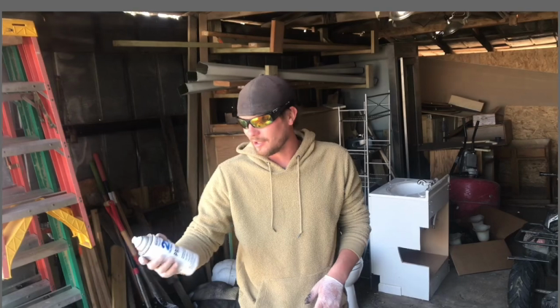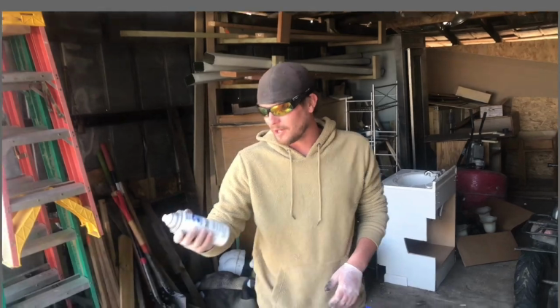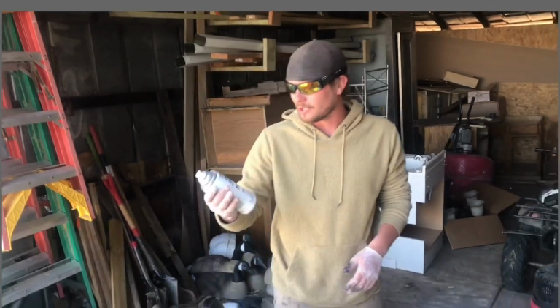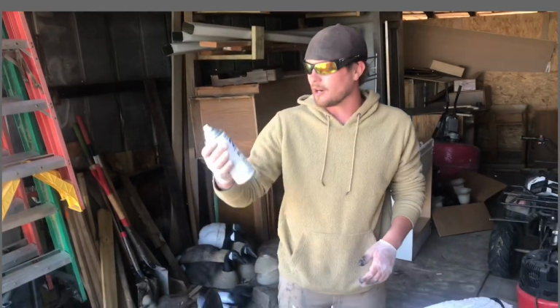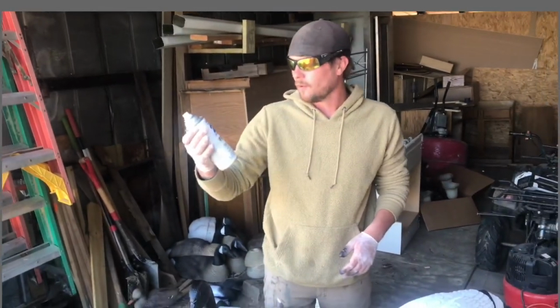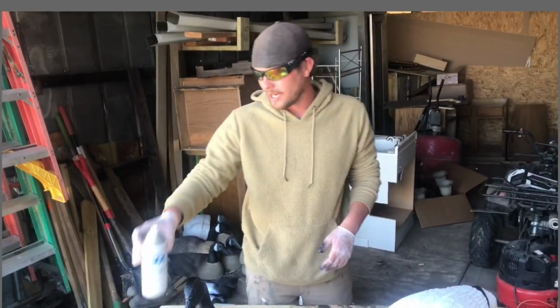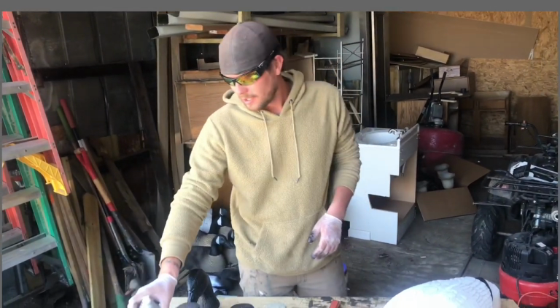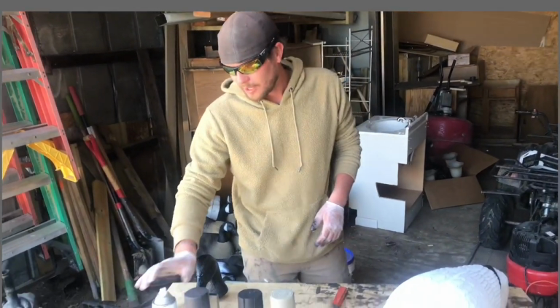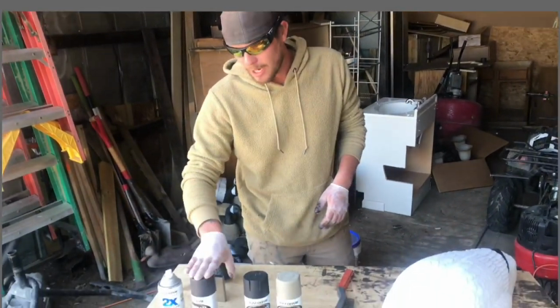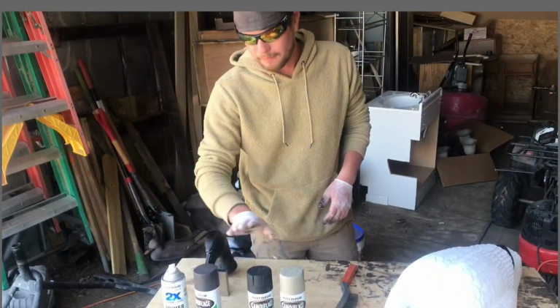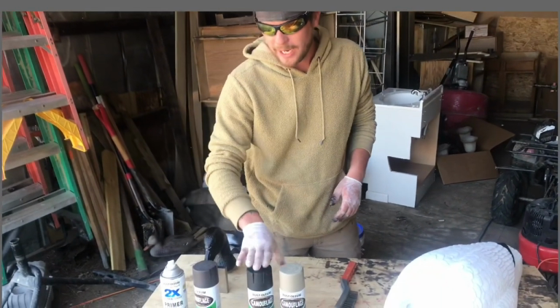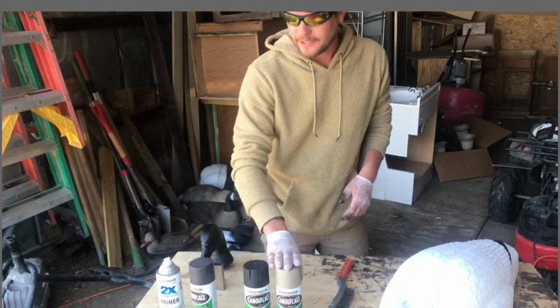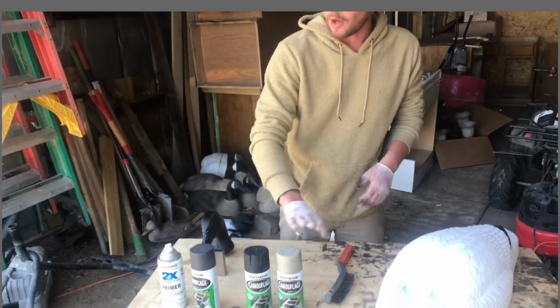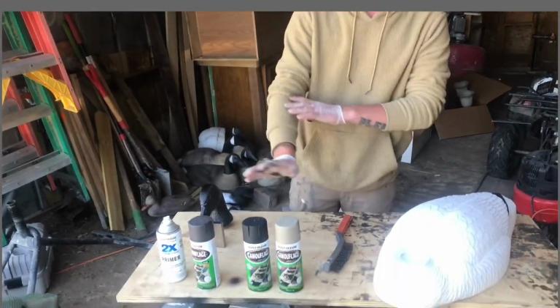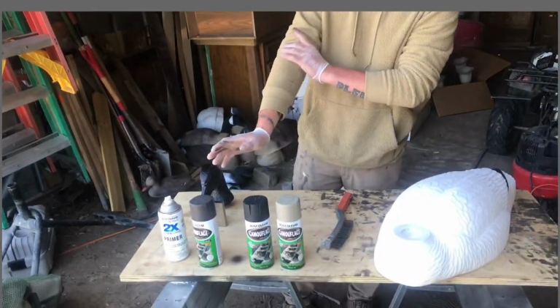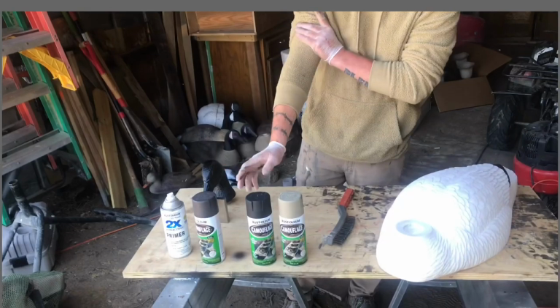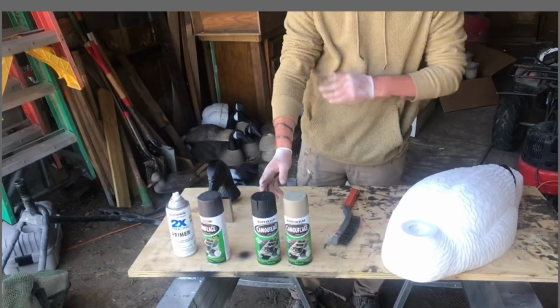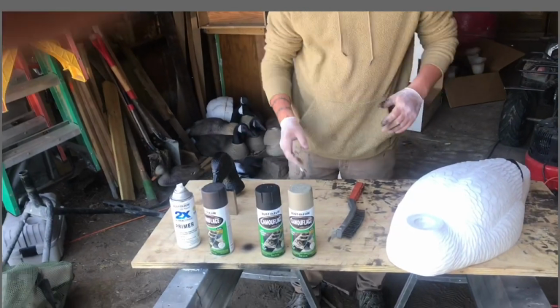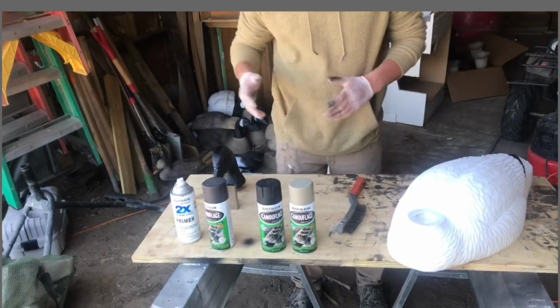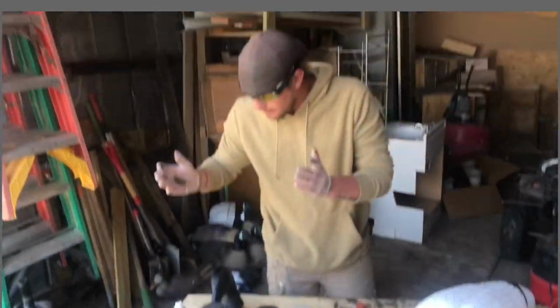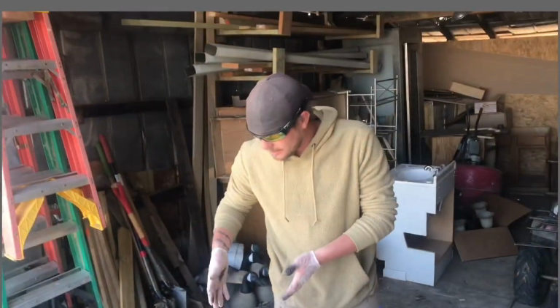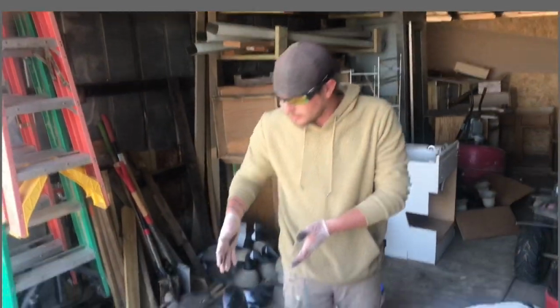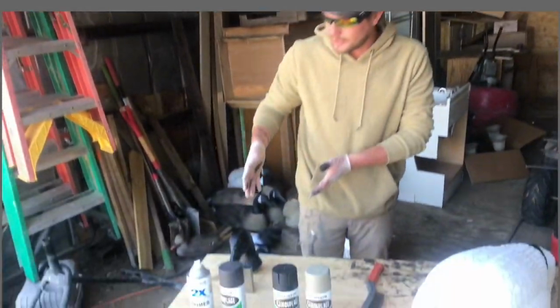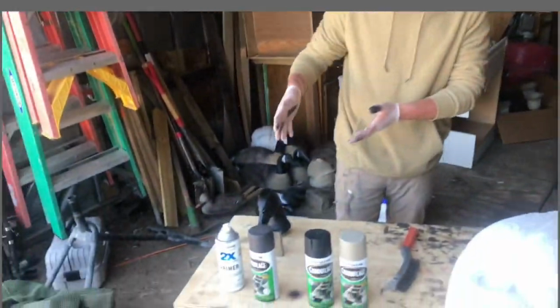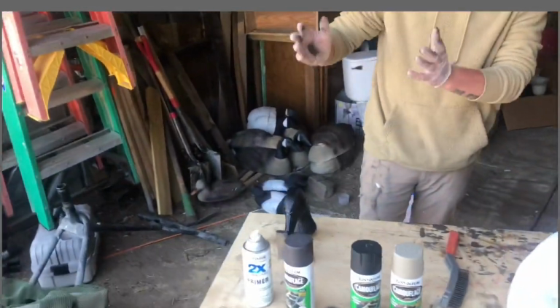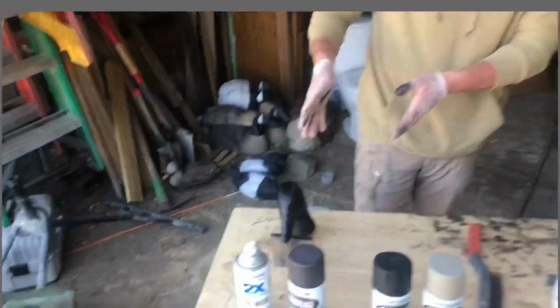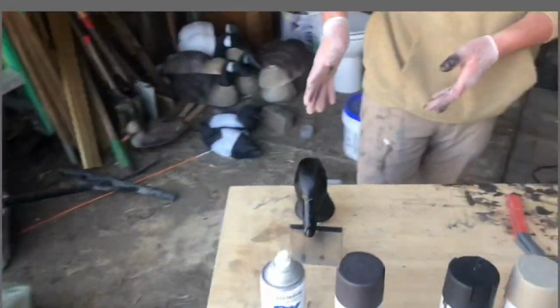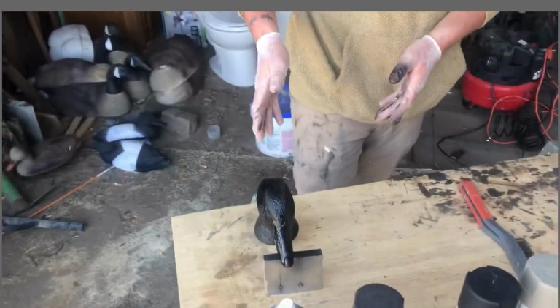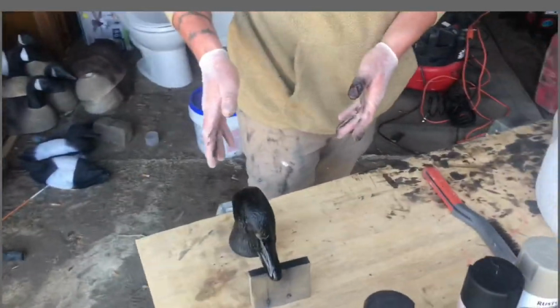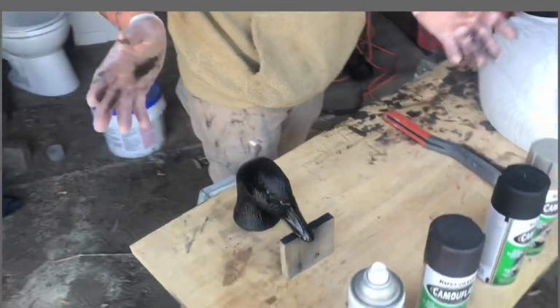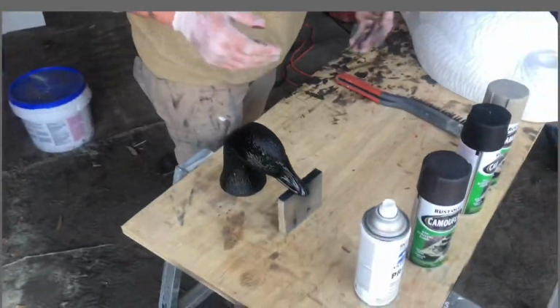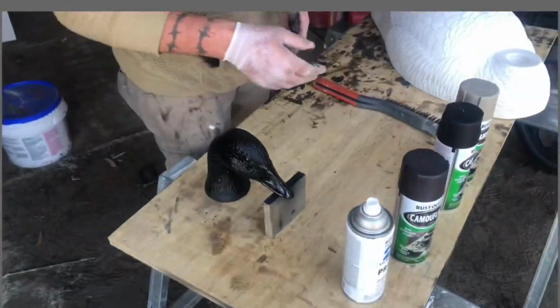The four colors you want to use are white, brown, black, and tan — all matte colors. Painted the goose head so you guys can see that right there, it's just spray painted black.